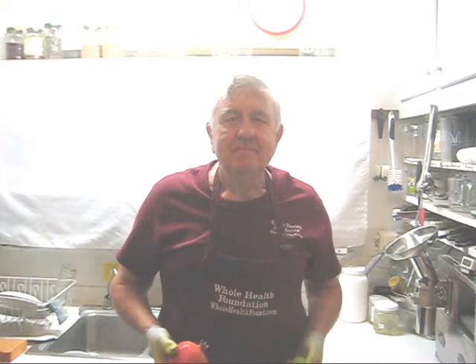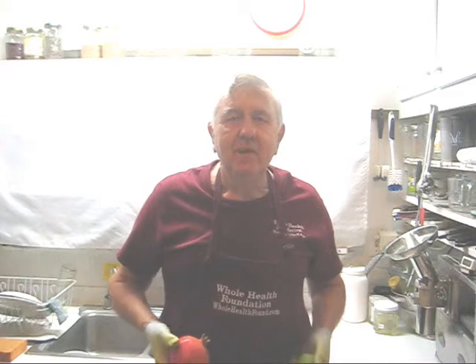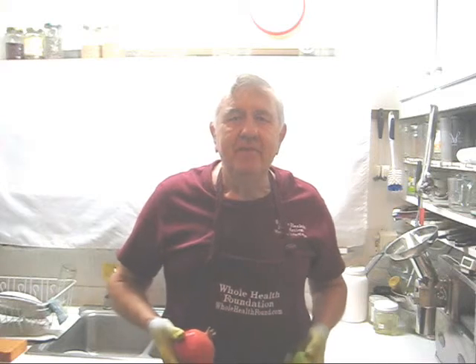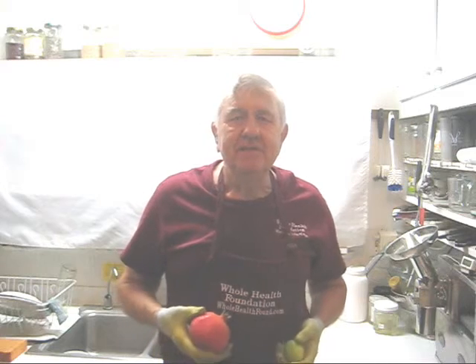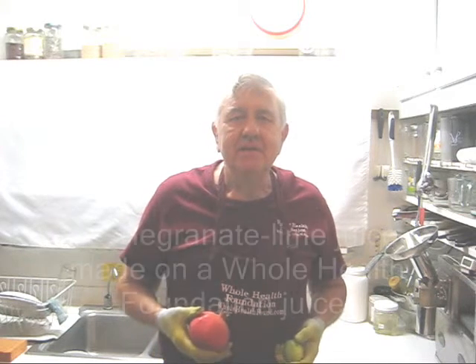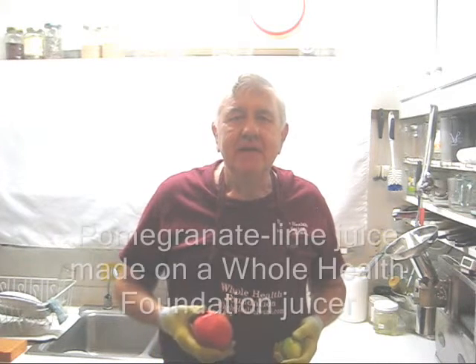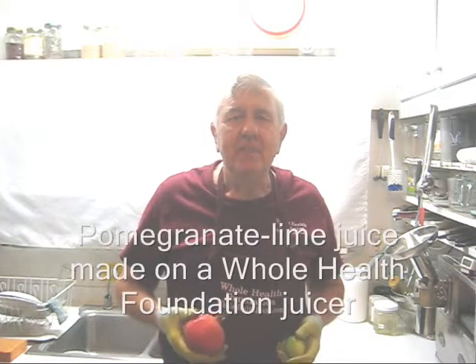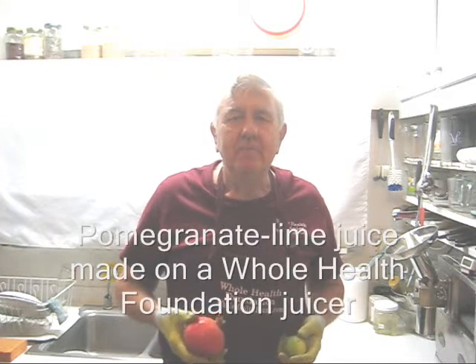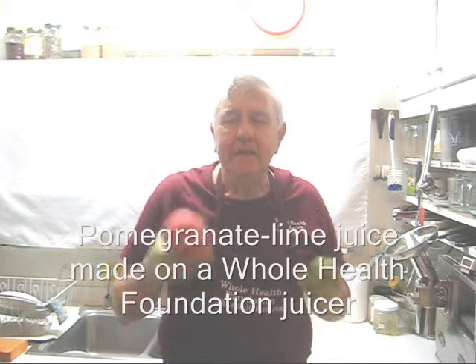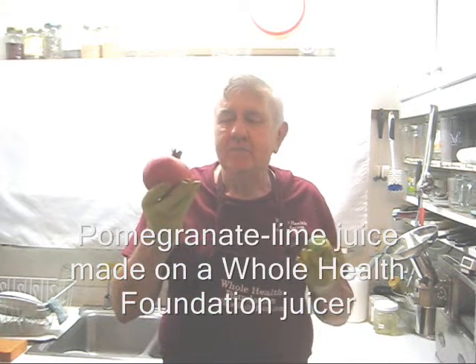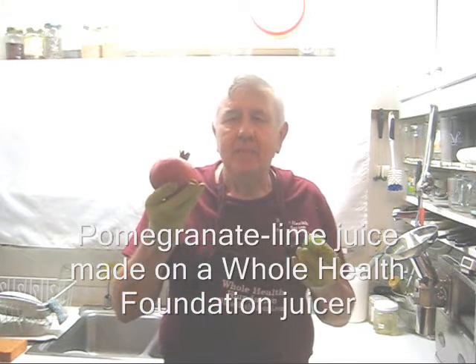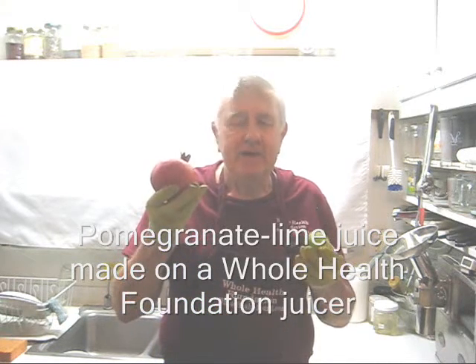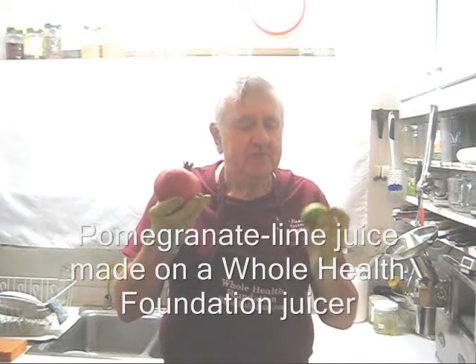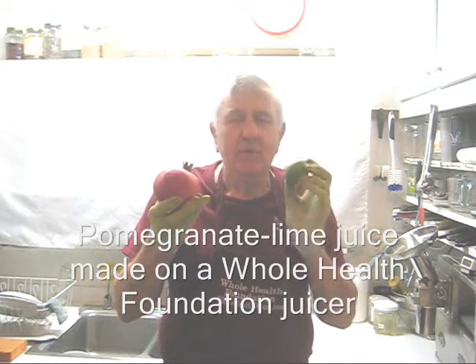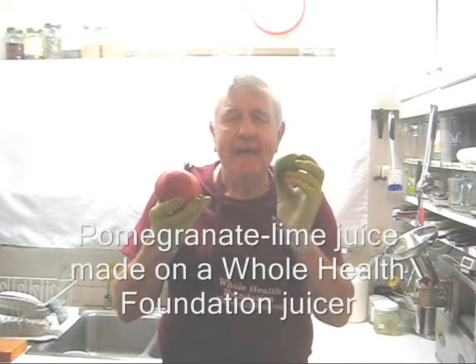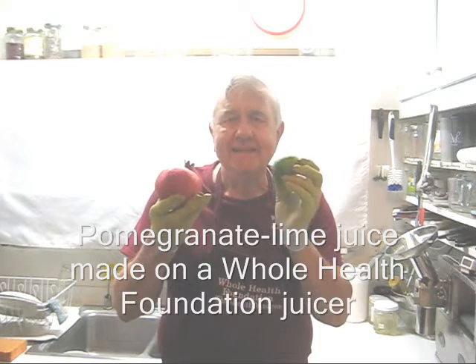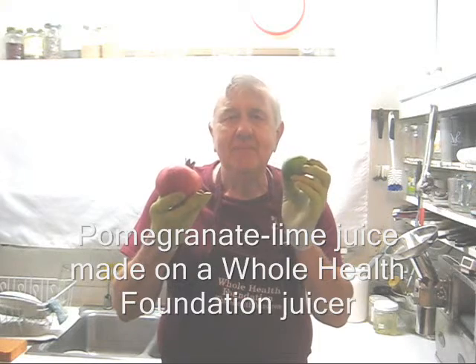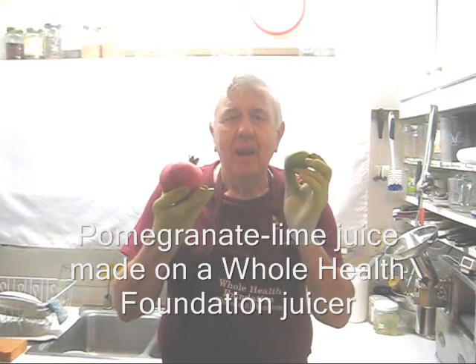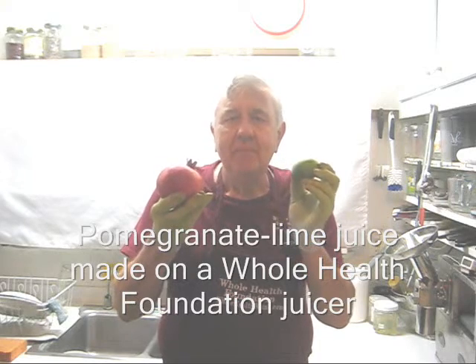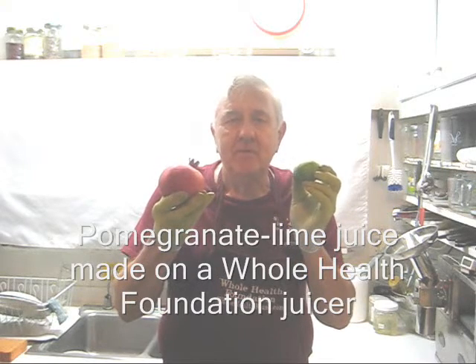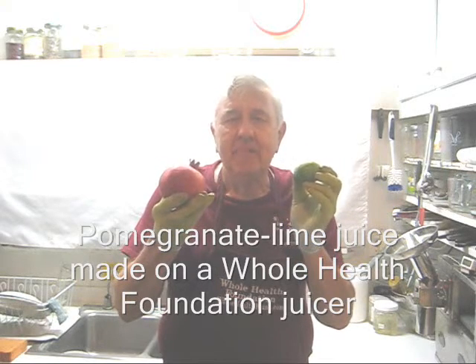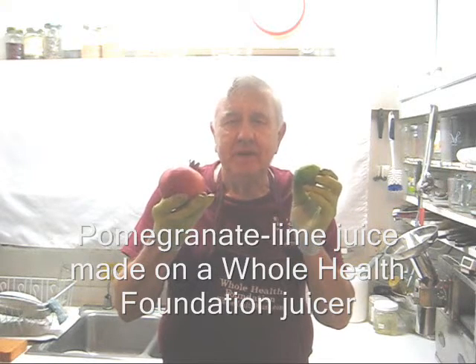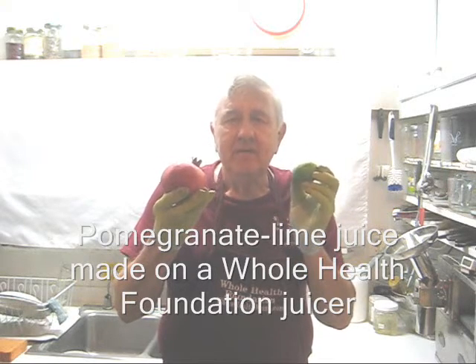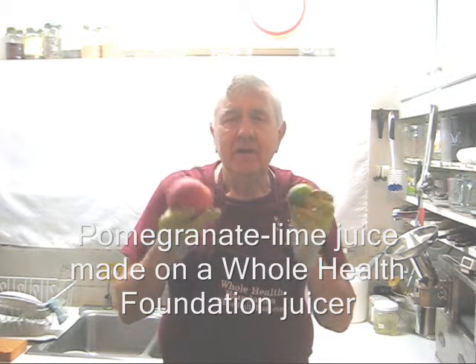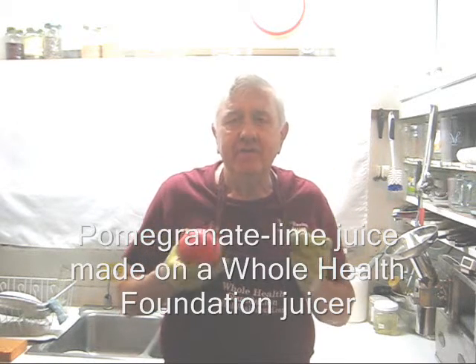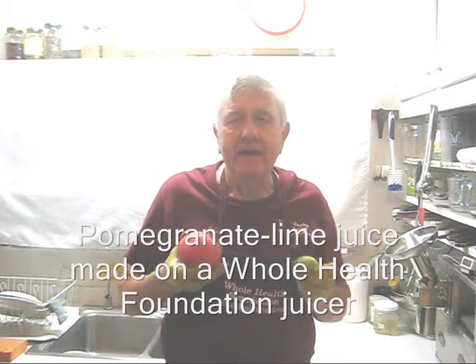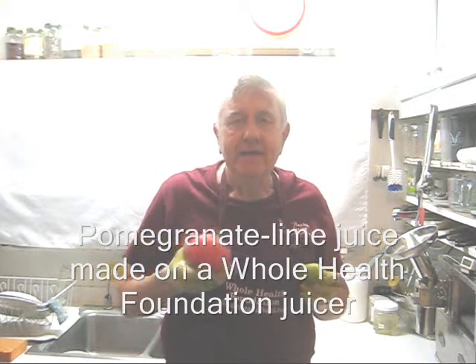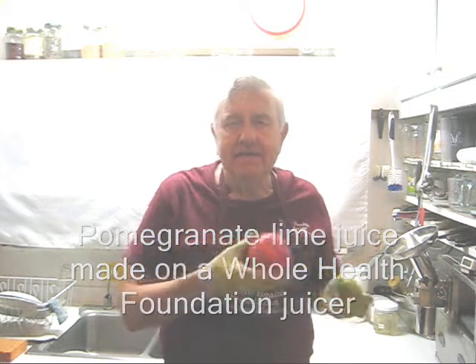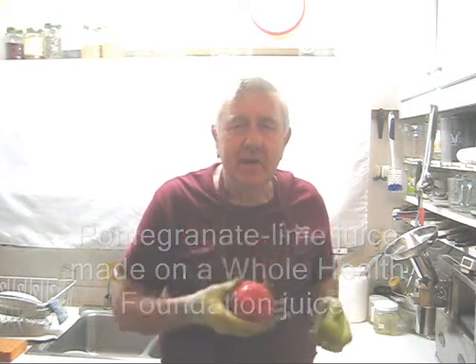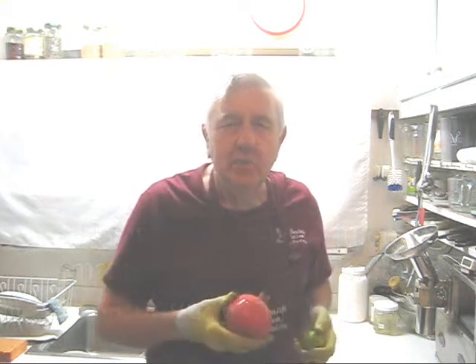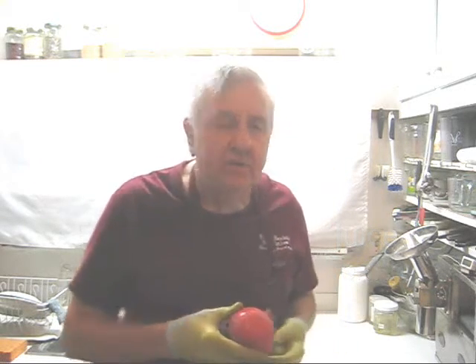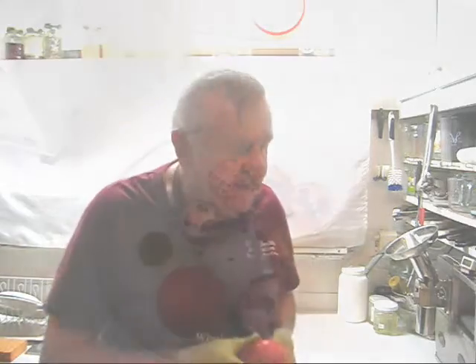Hello my friends. Today I'm going to be making some pomegranate juice, but I'm going to add some limes from my lime tree for a little bit of variety. Let's take a look at what we do next.